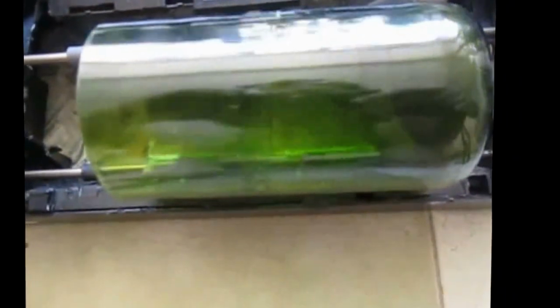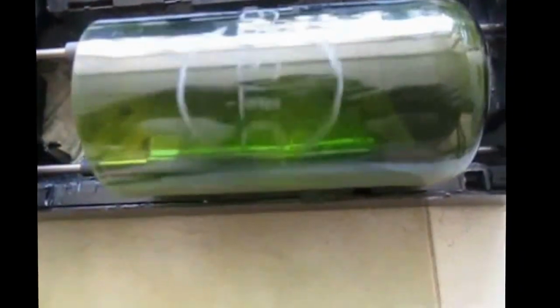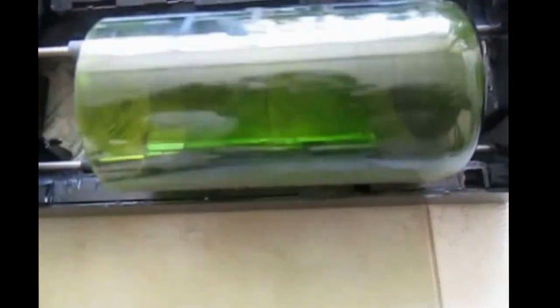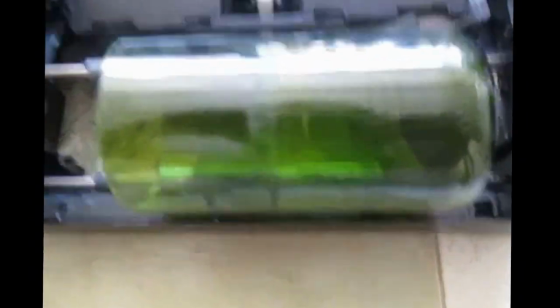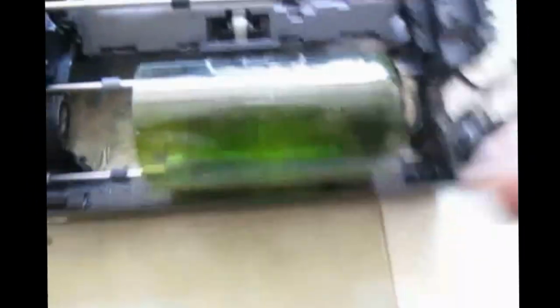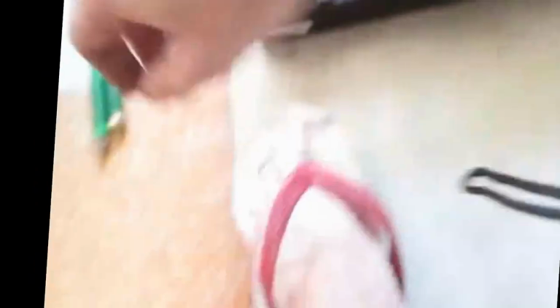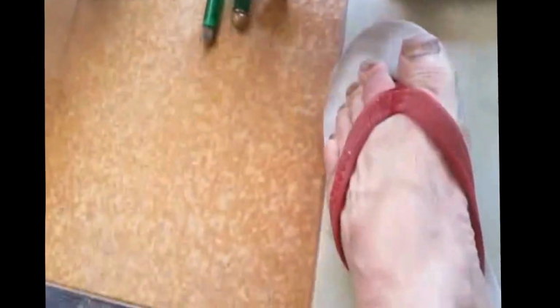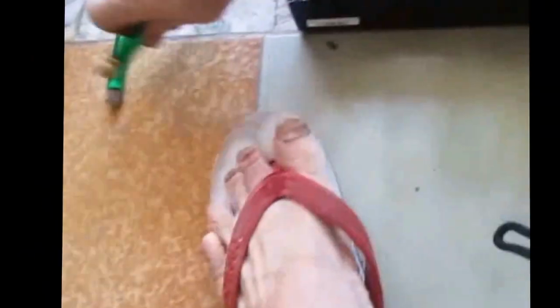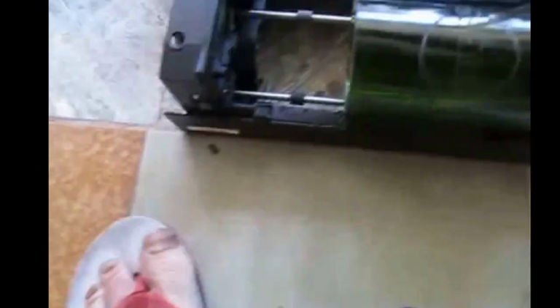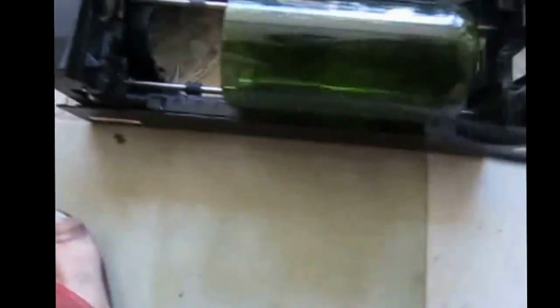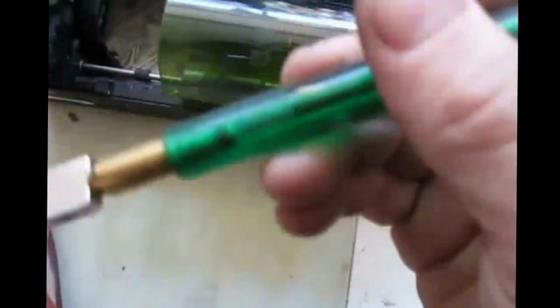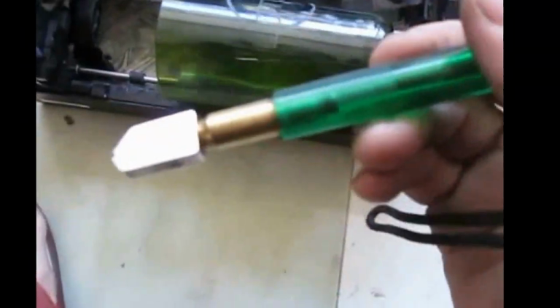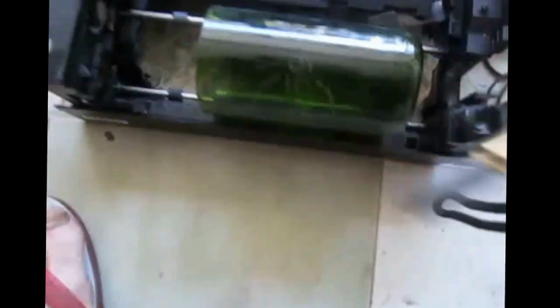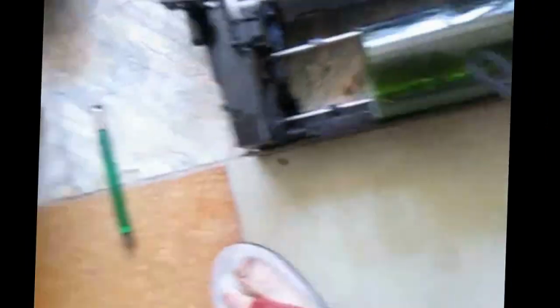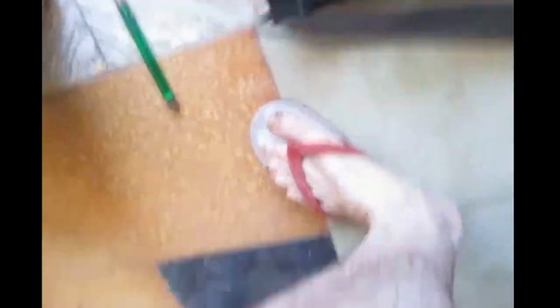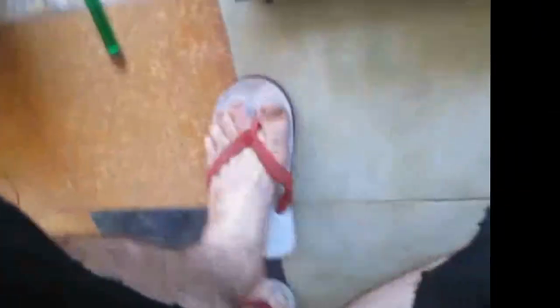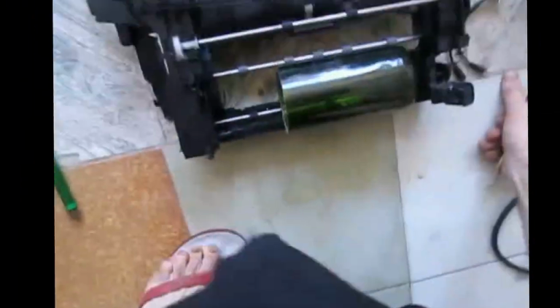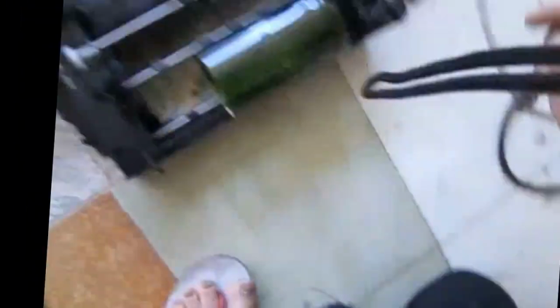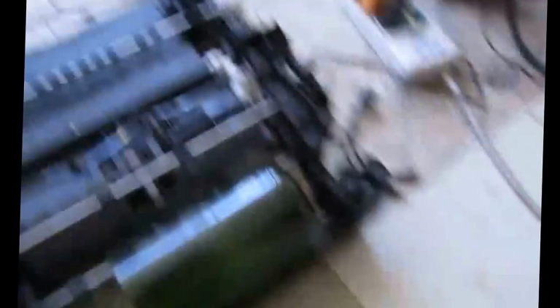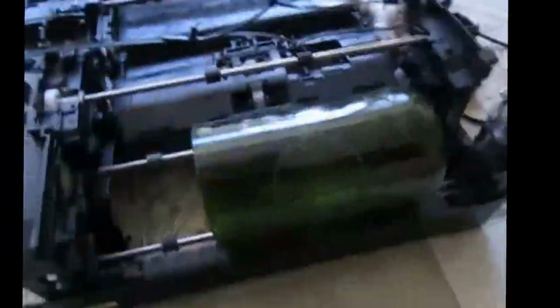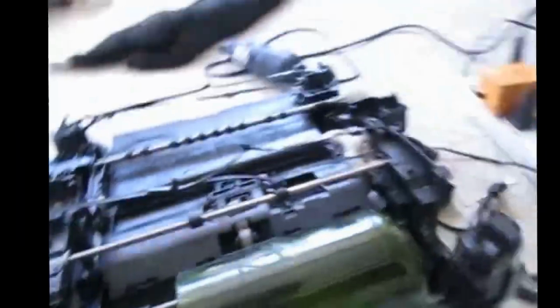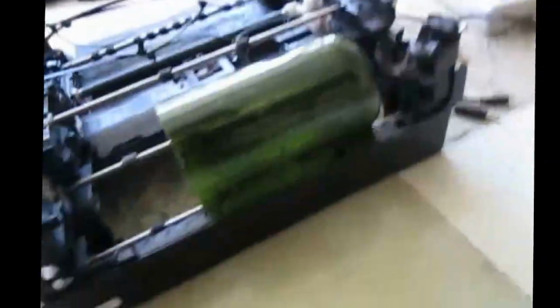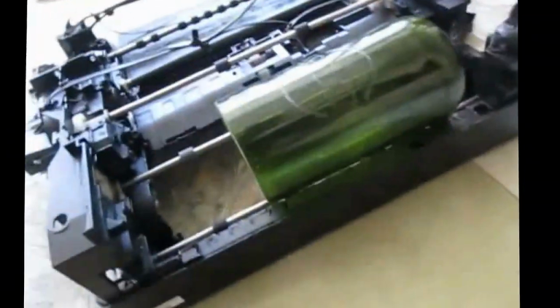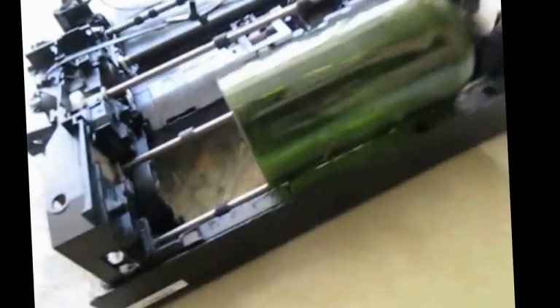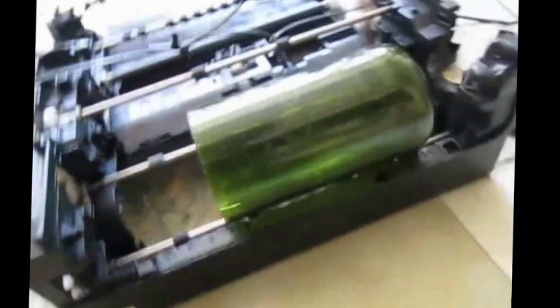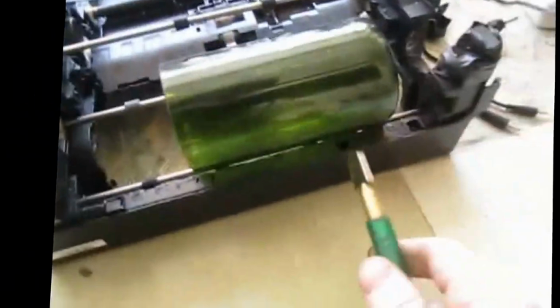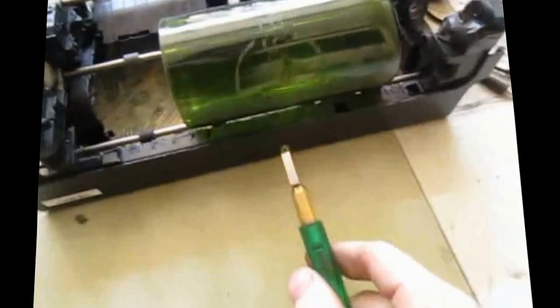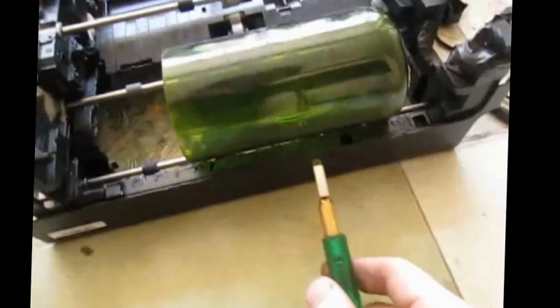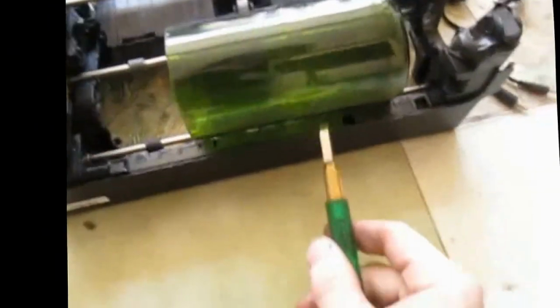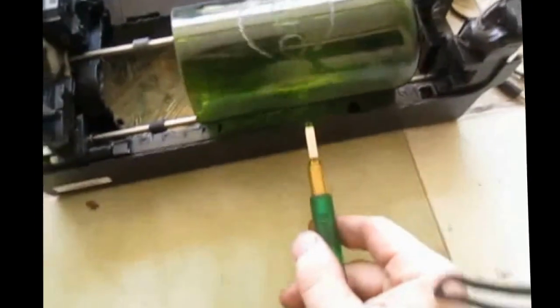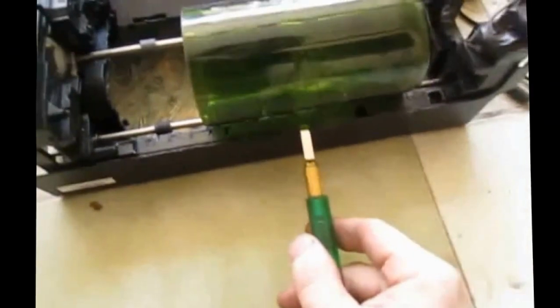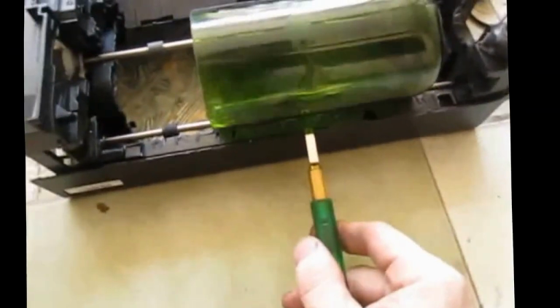If I wanted to cut this, I could take my cutting tool here. I'd like to build a little device for it, but for now I've just been cutting it by hand.